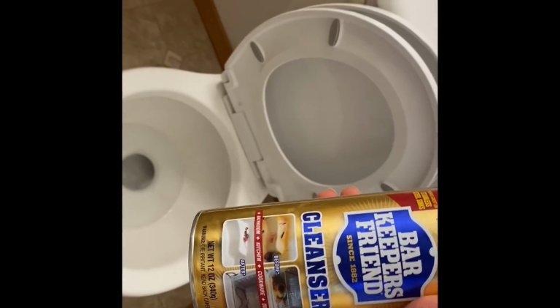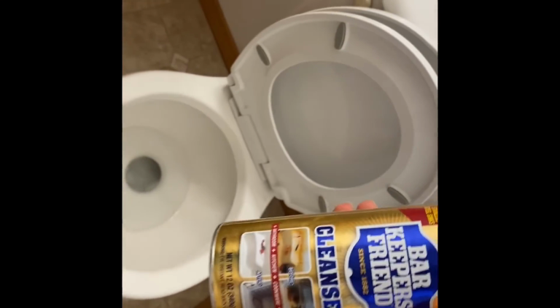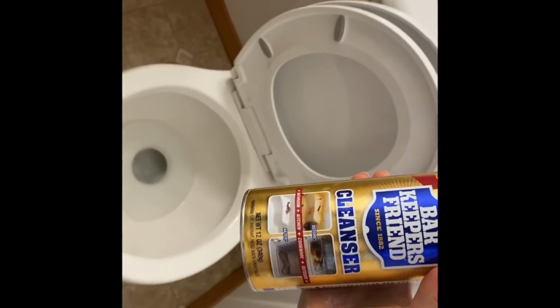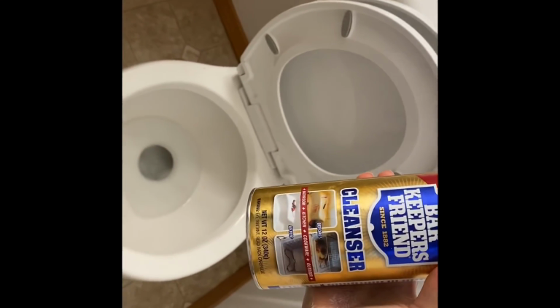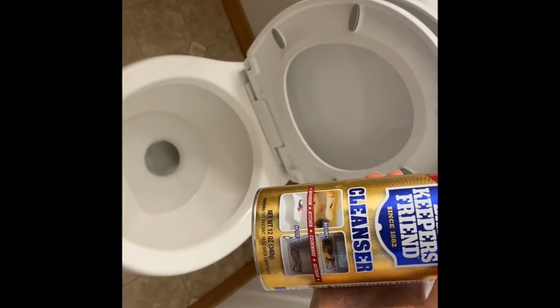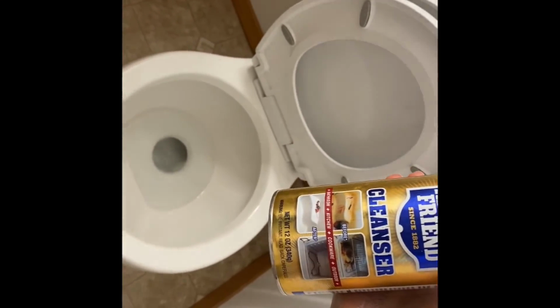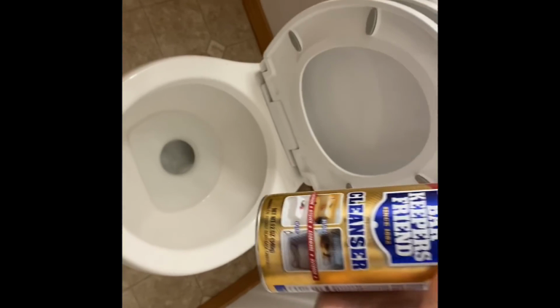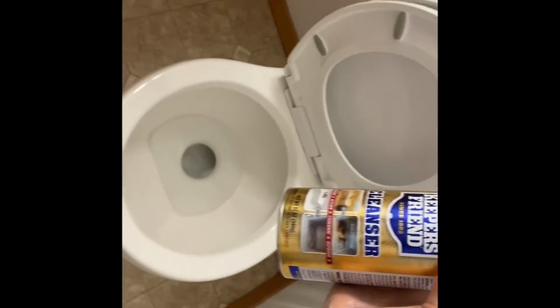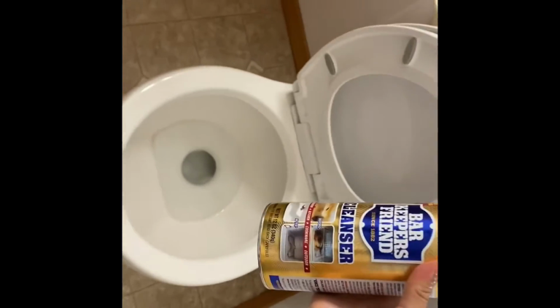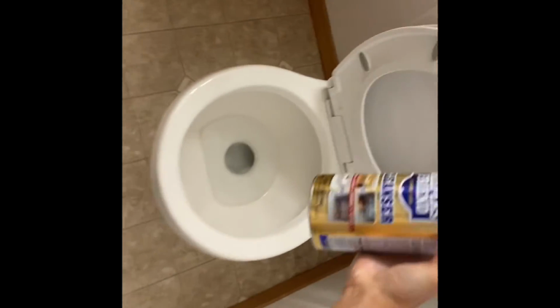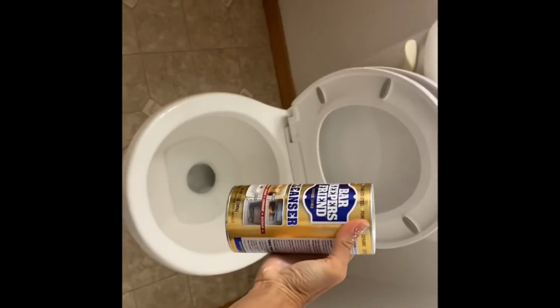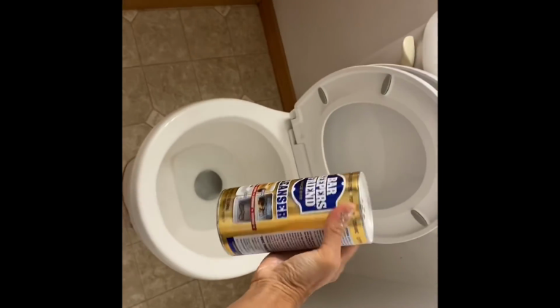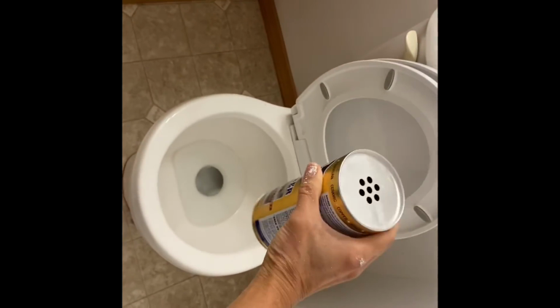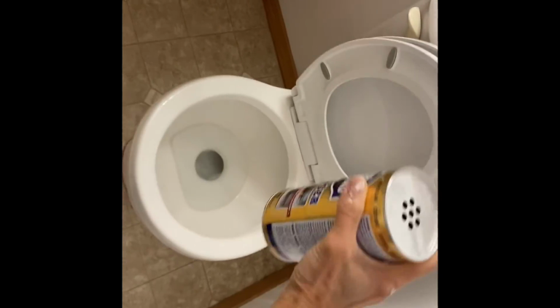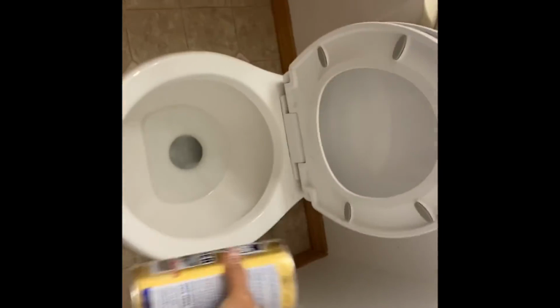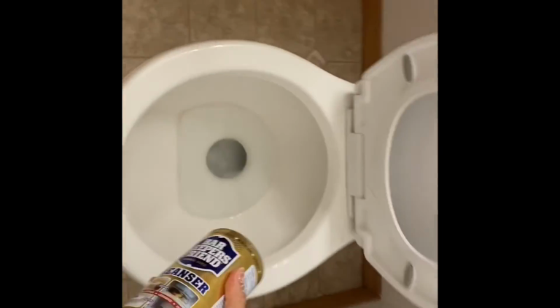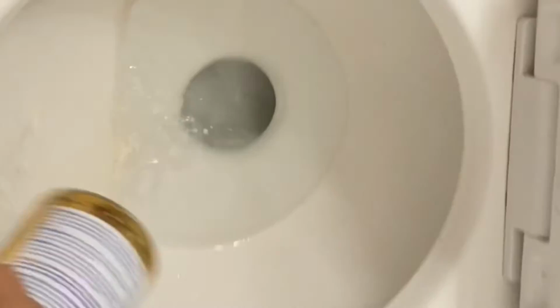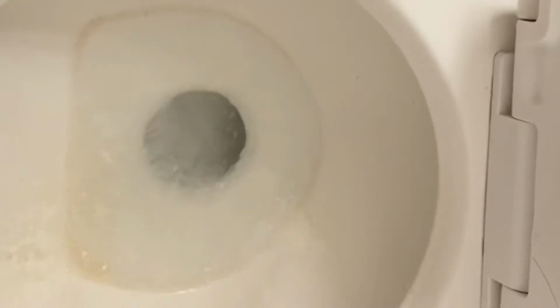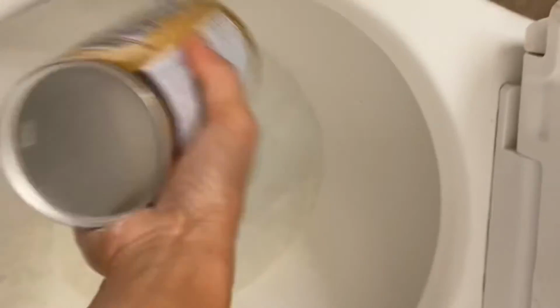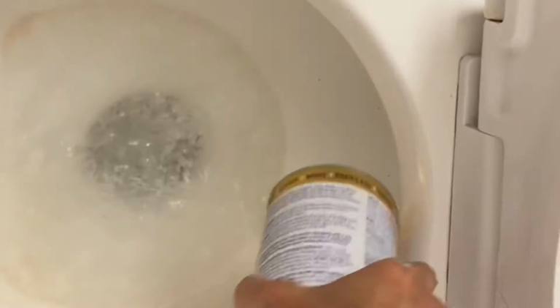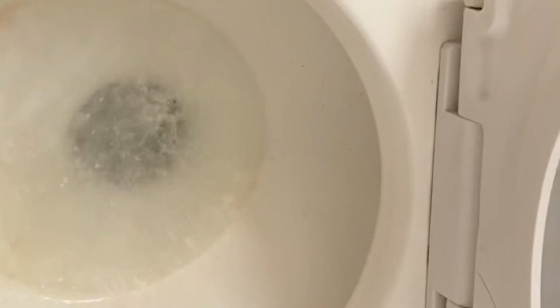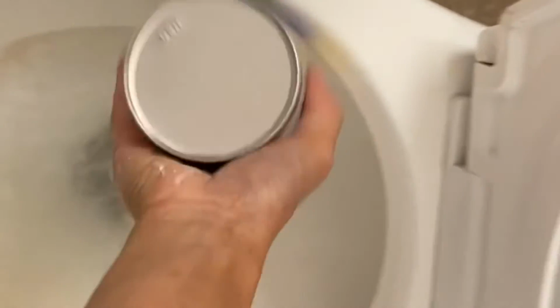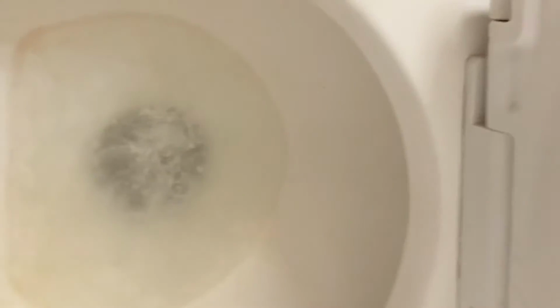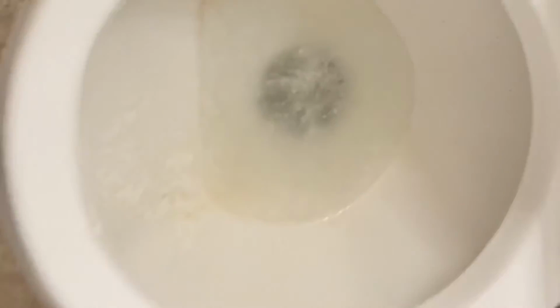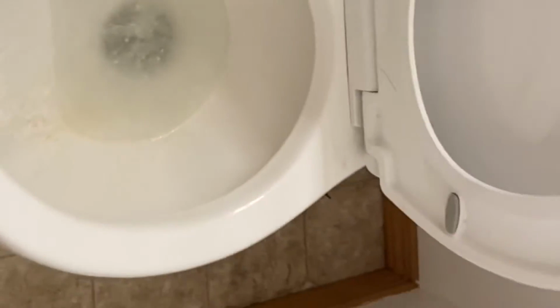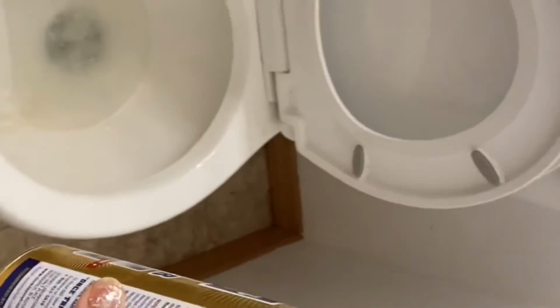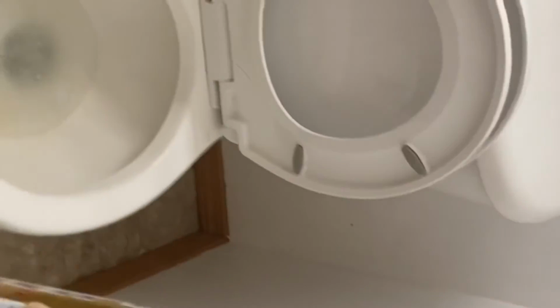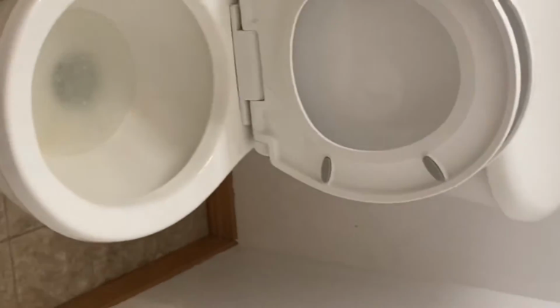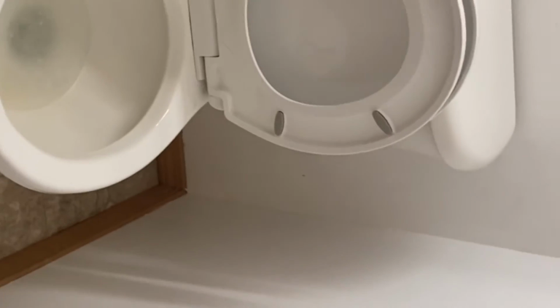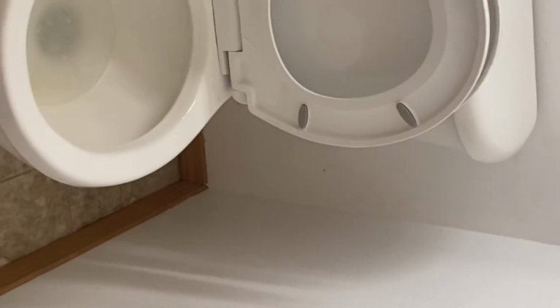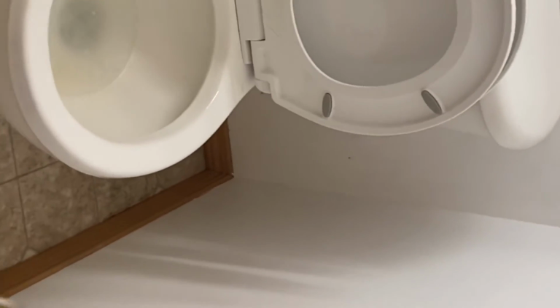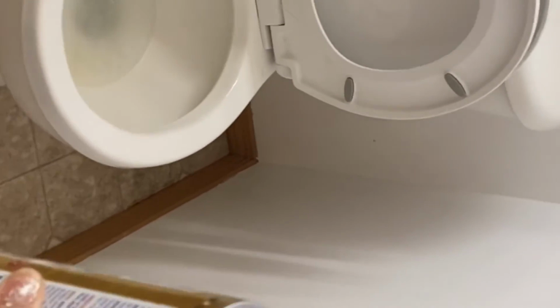For cleaning the toilet I use Bar Keepers Friend — since 1882, it's a good toilet bowl cleaner. Just put a little bit in there, let it sit for a few minutes, then scrub it out.